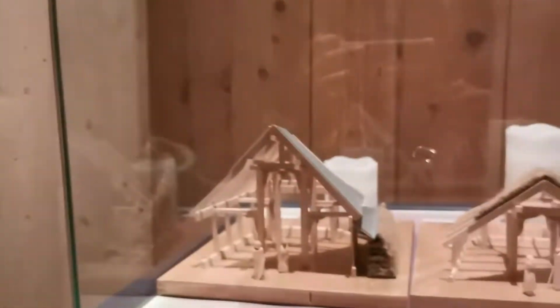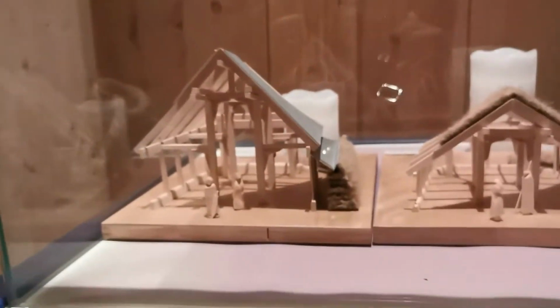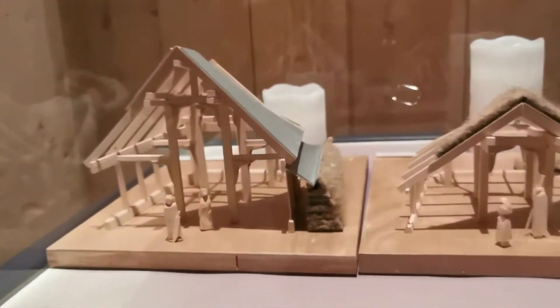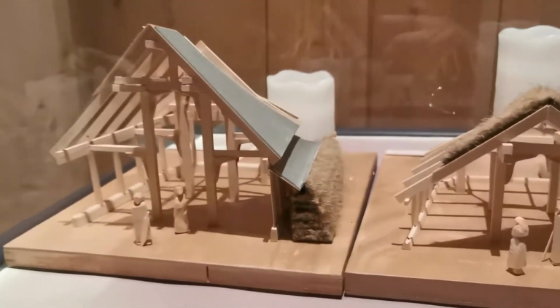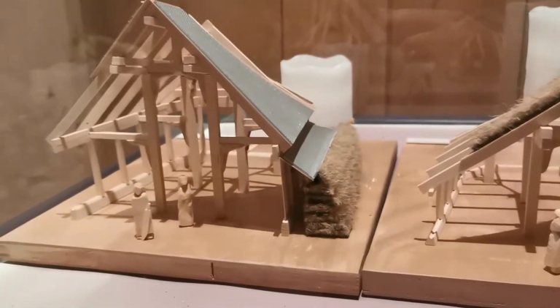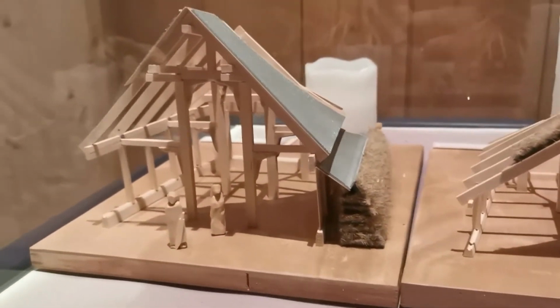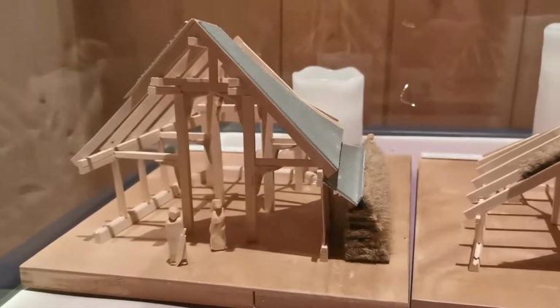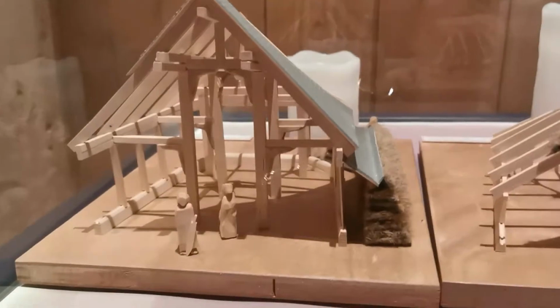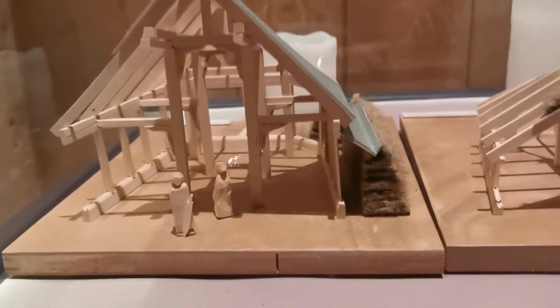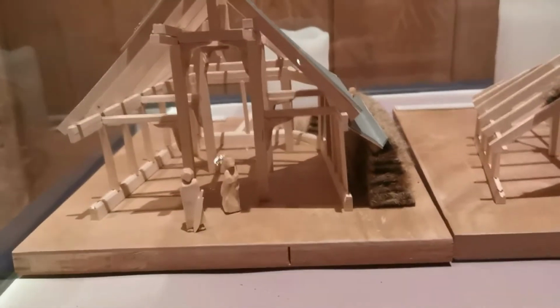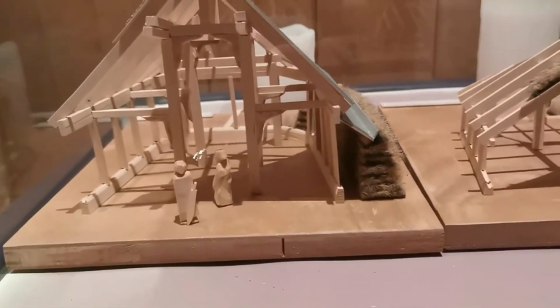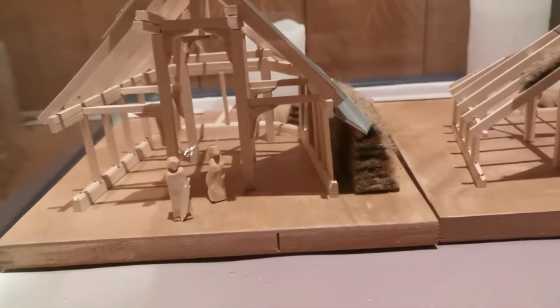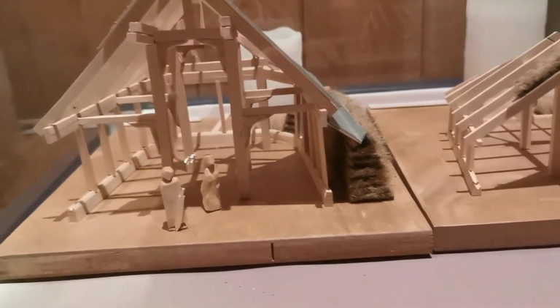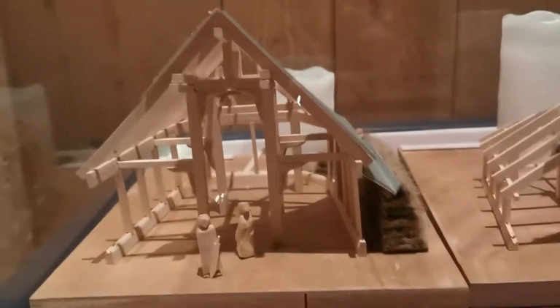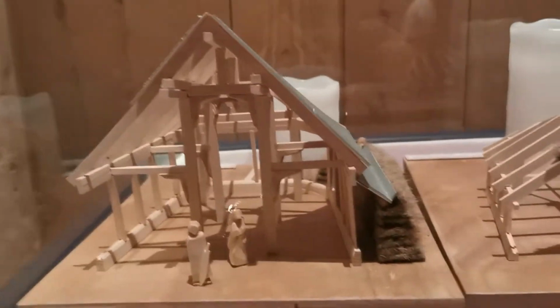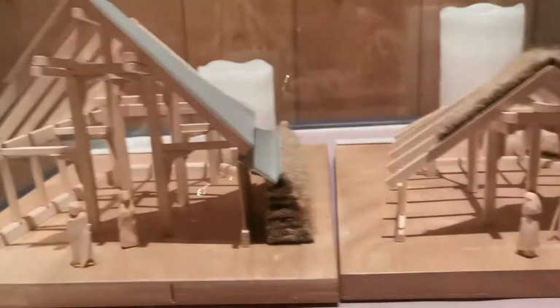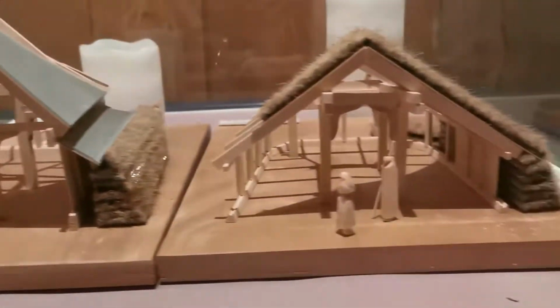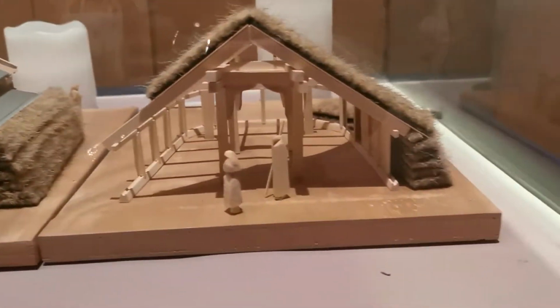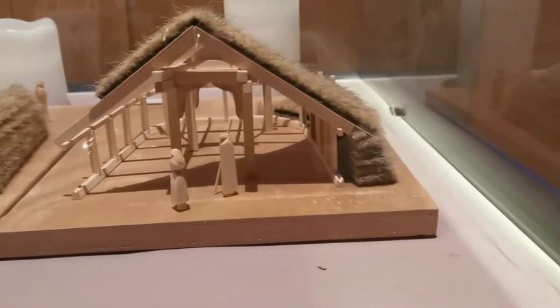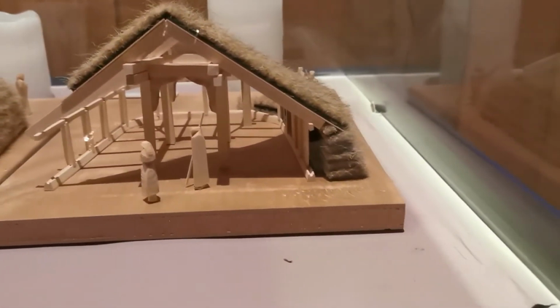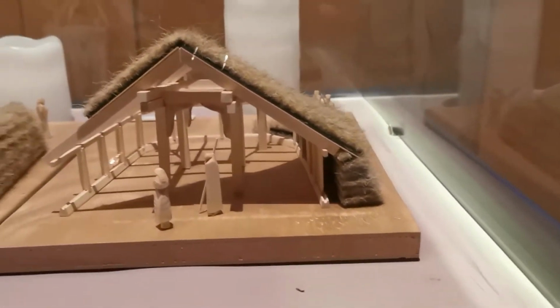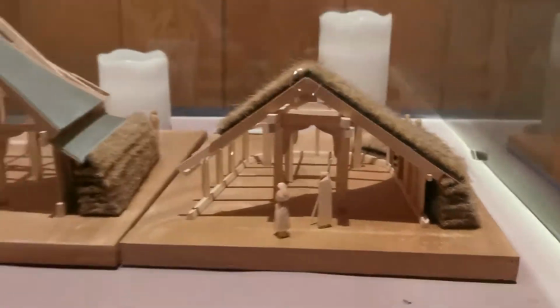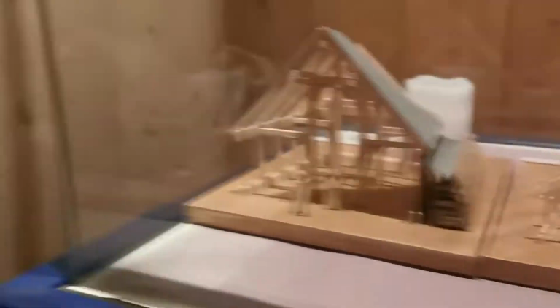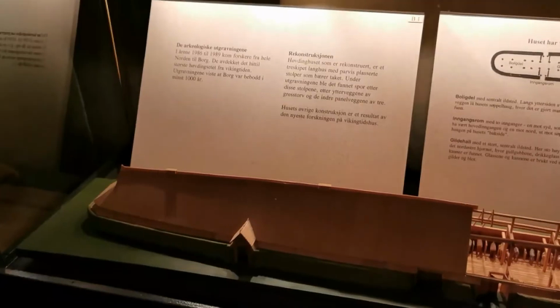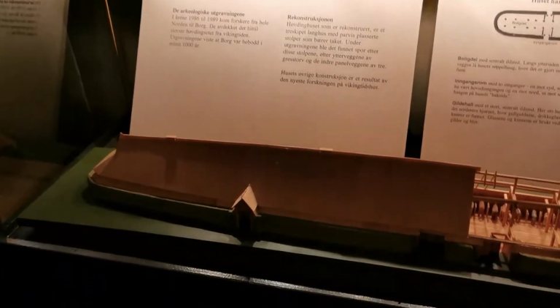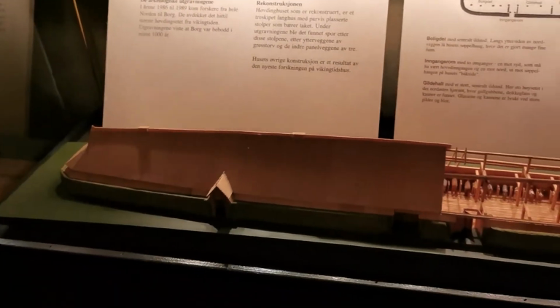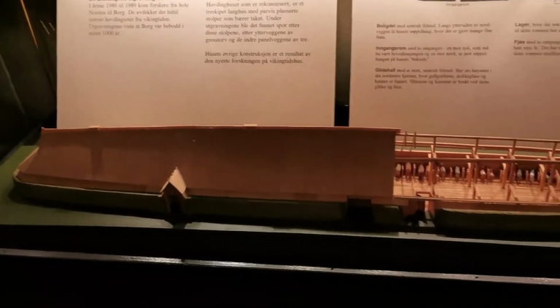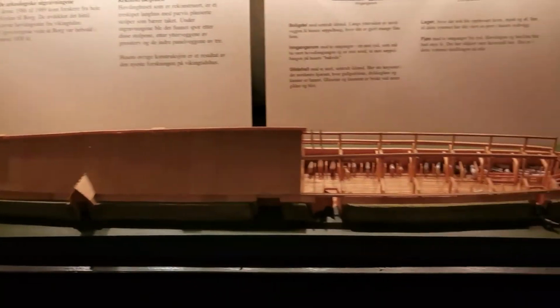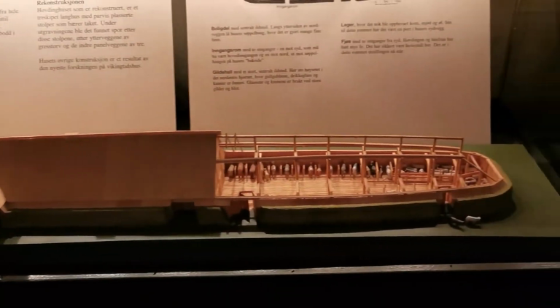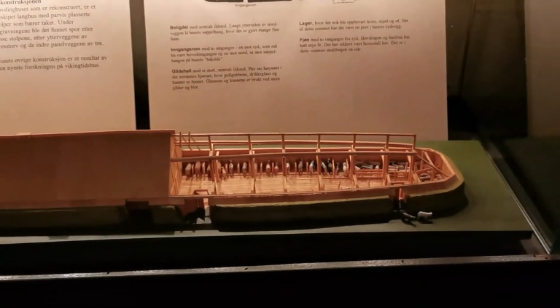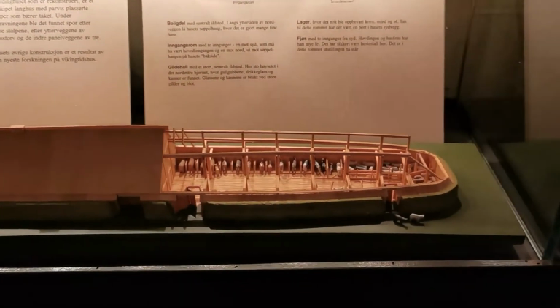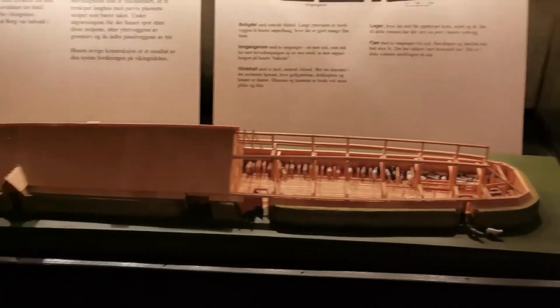We have here an amazing miniature. This is the miniature of the Borg.